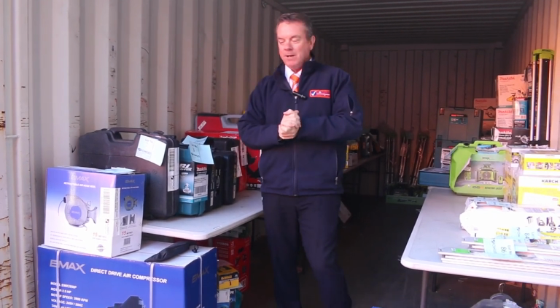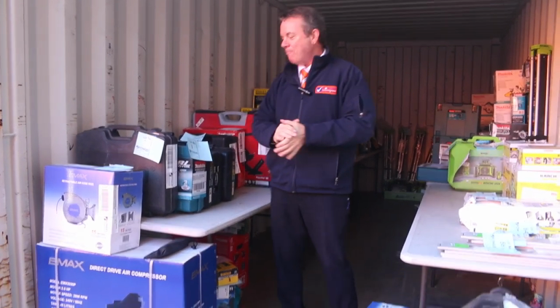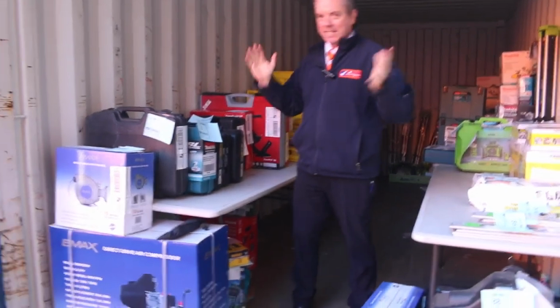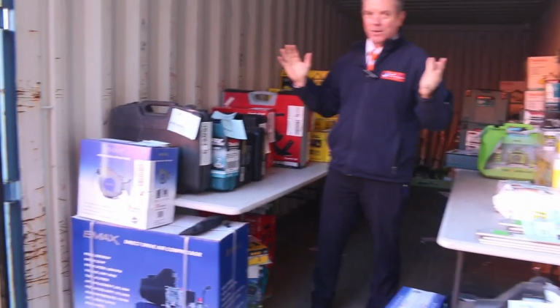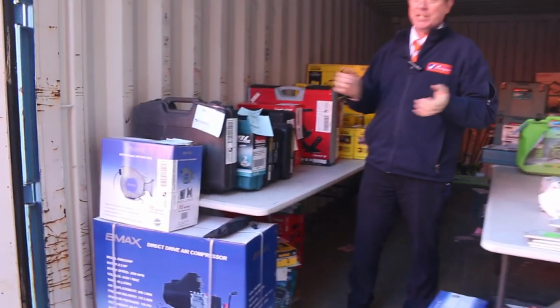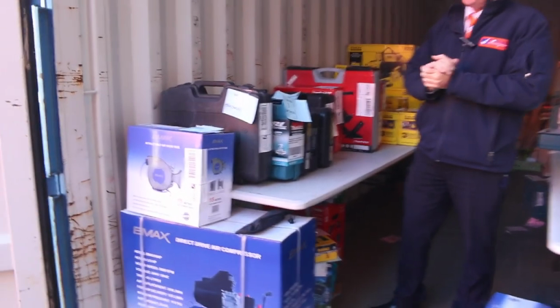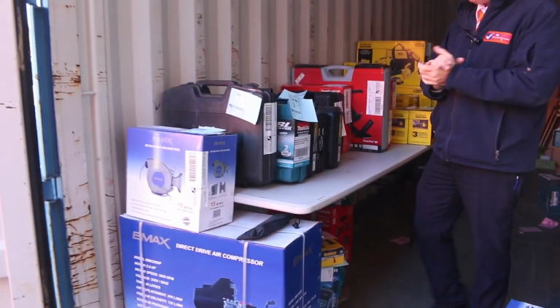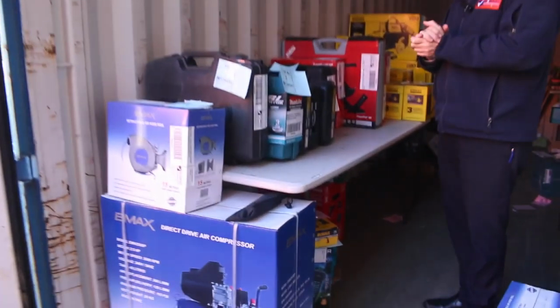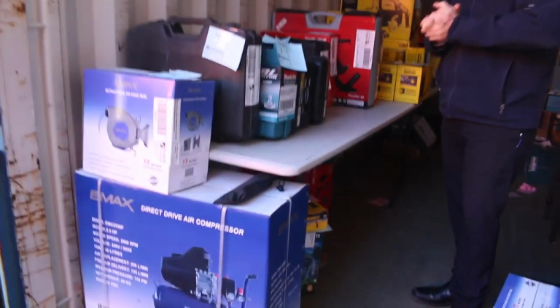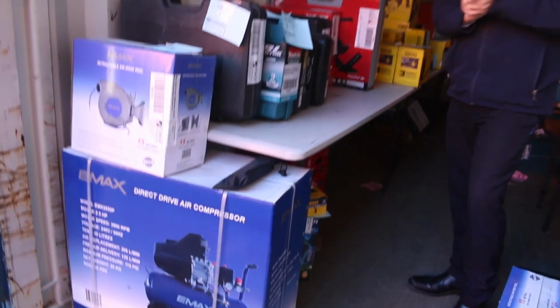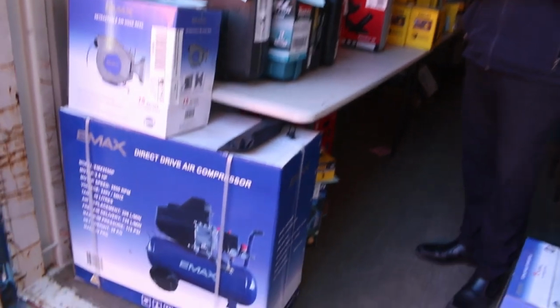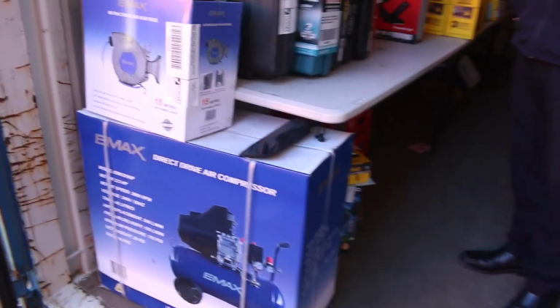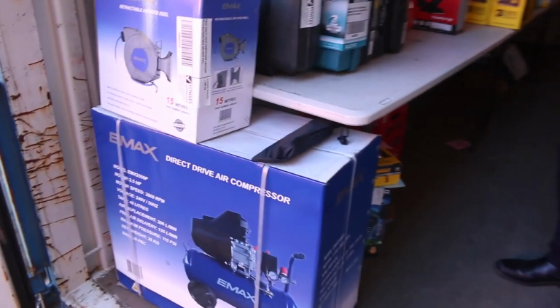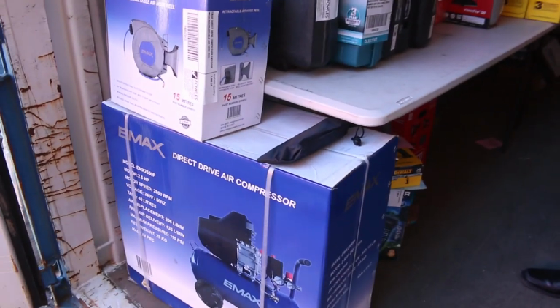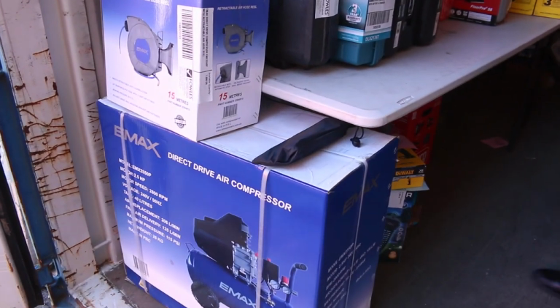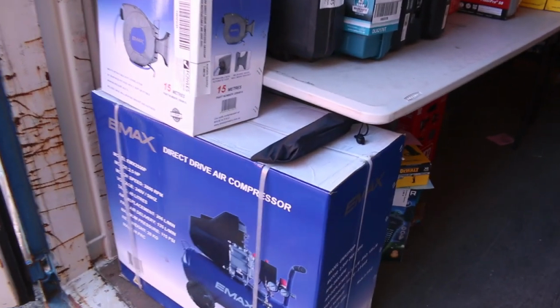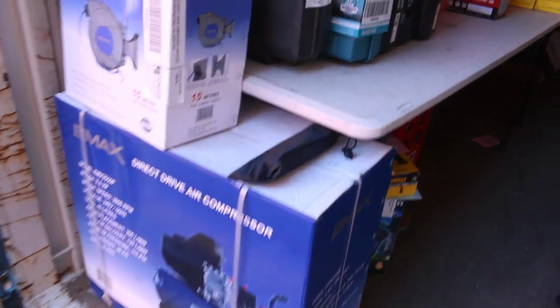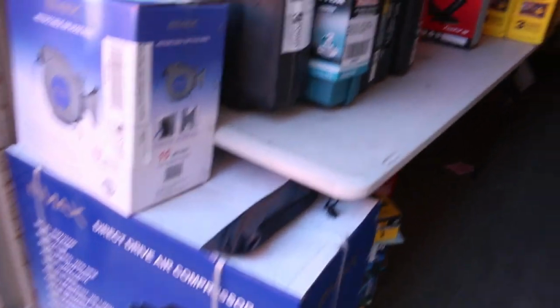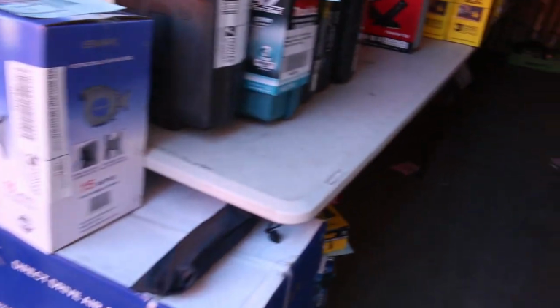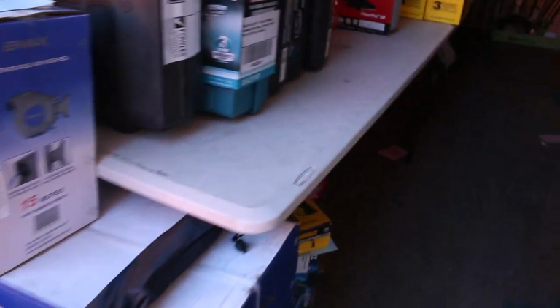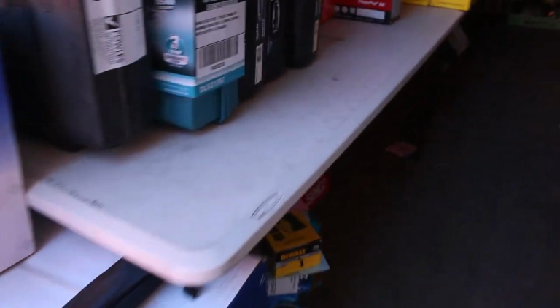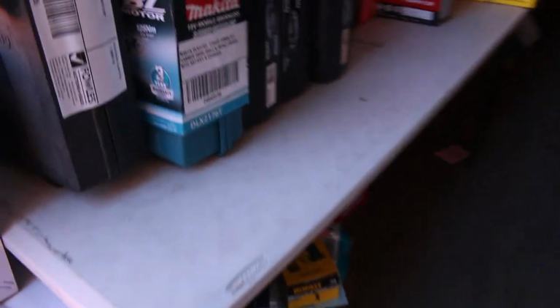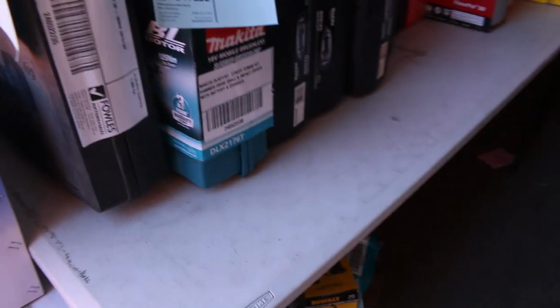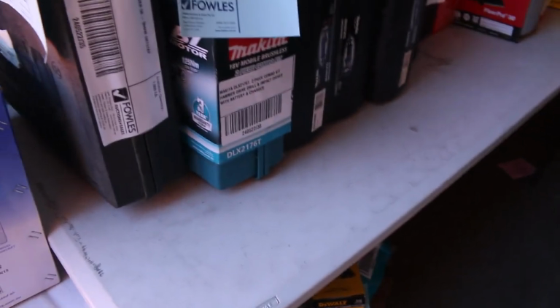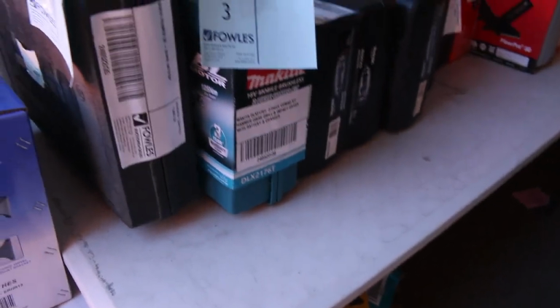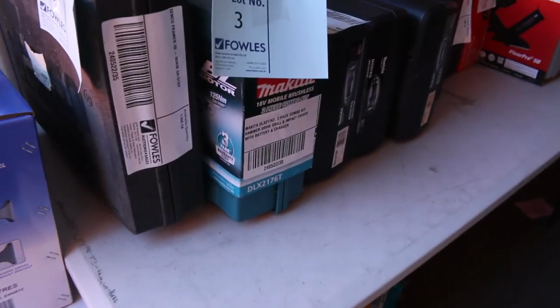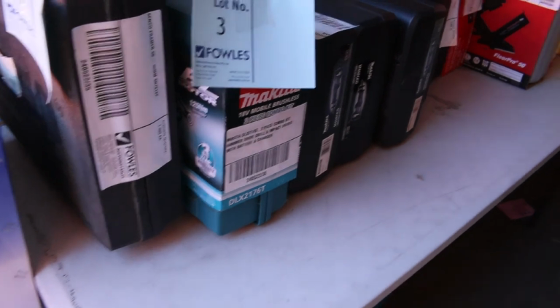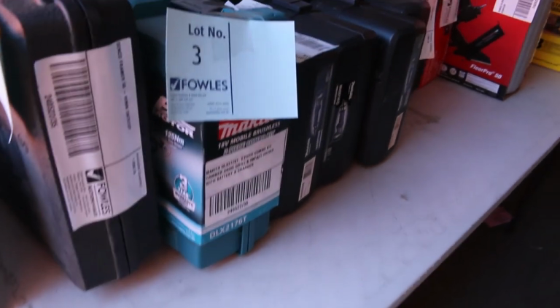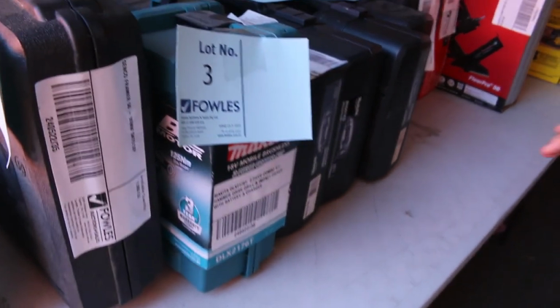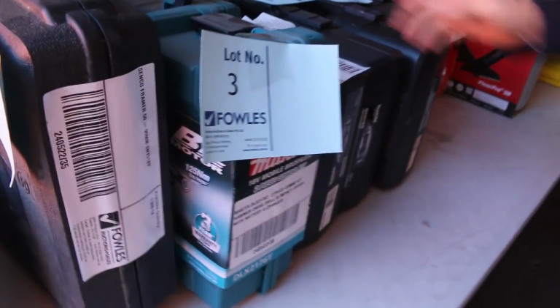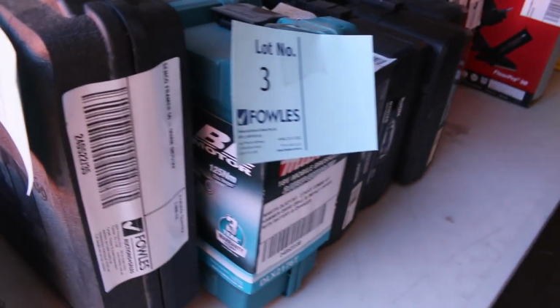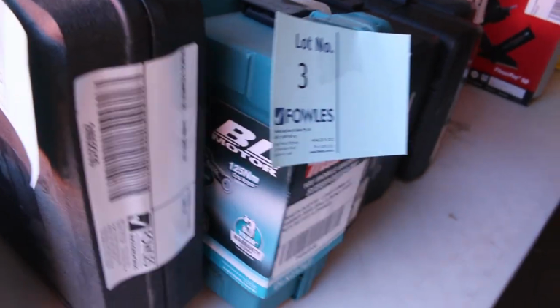We've got a massive auction - it's huge, it's probably one of the biggest we've had this year. There's so much gear to get through, so bear with us. Have a look at all this gear - we're going to start off with all these power tools.